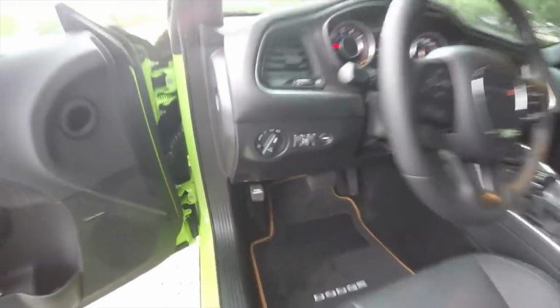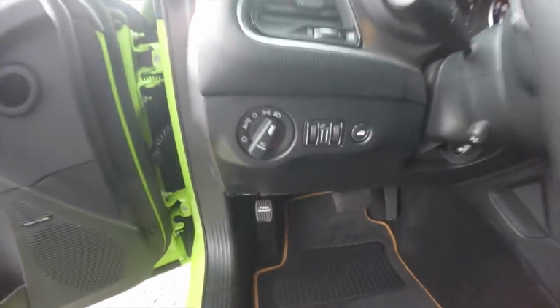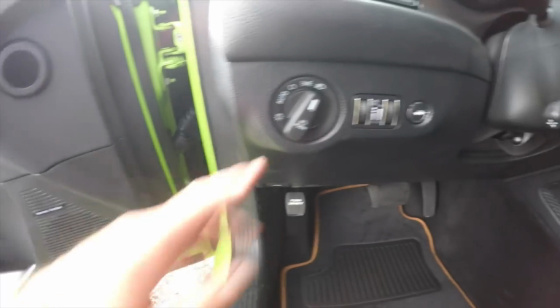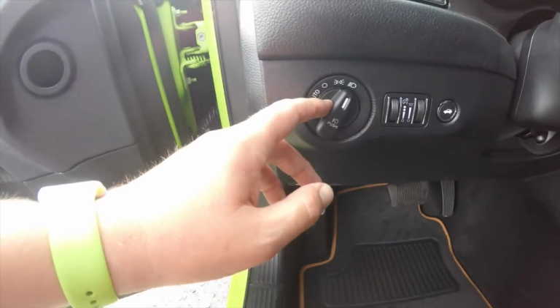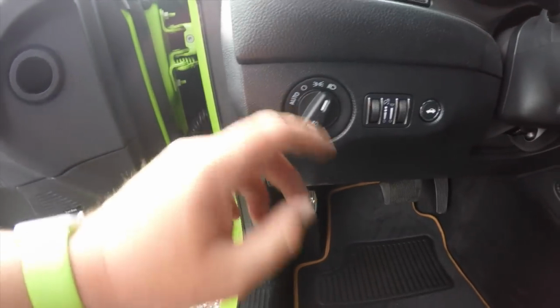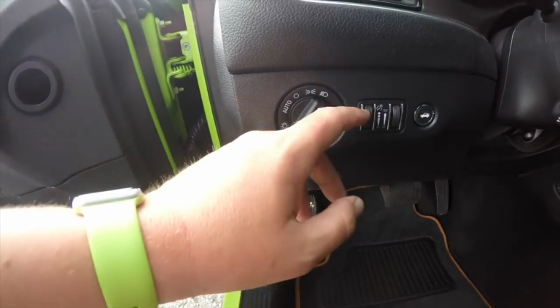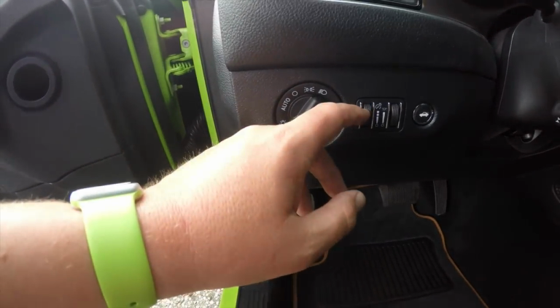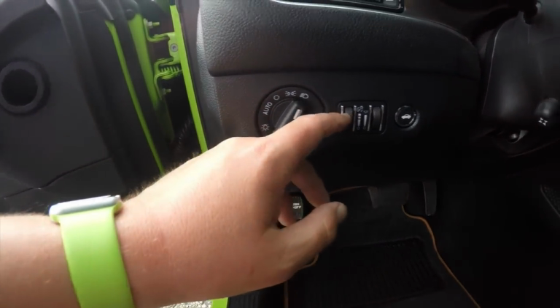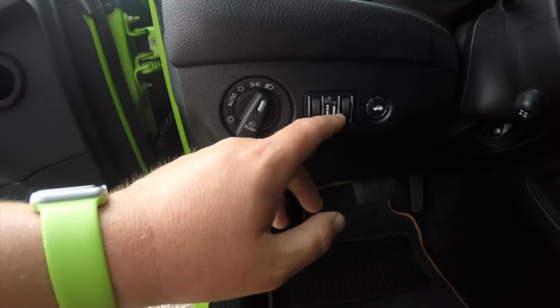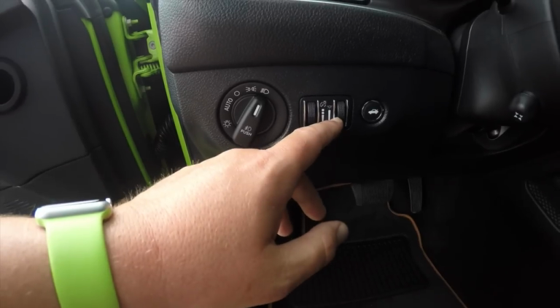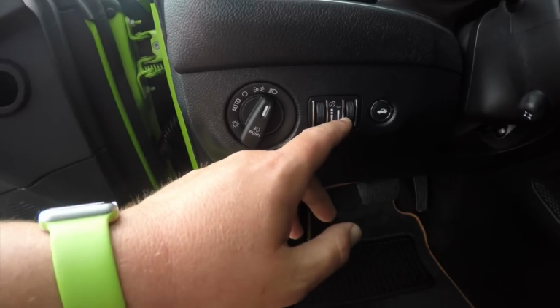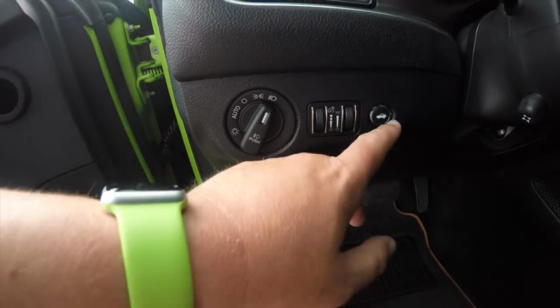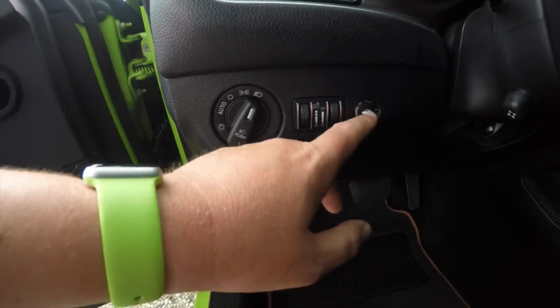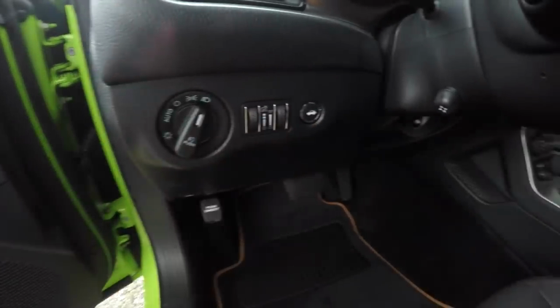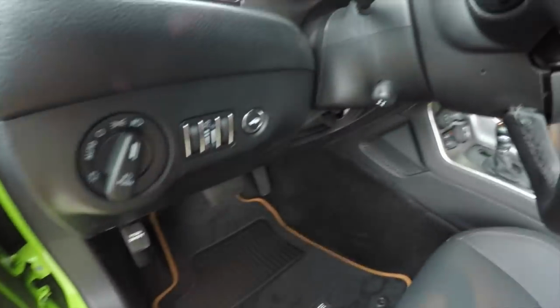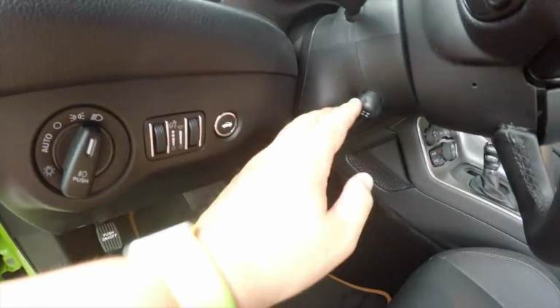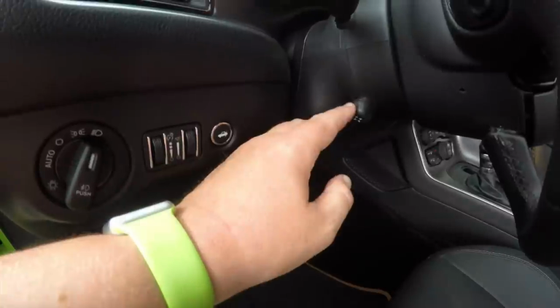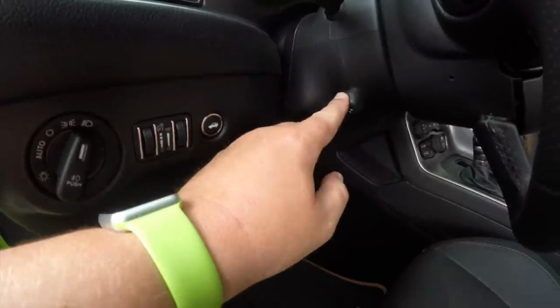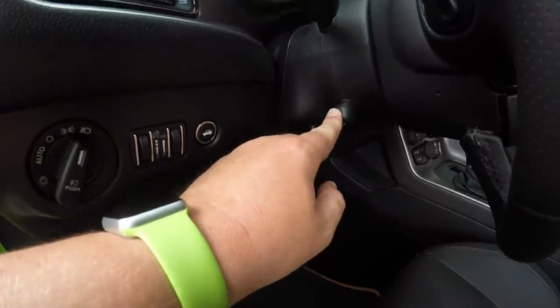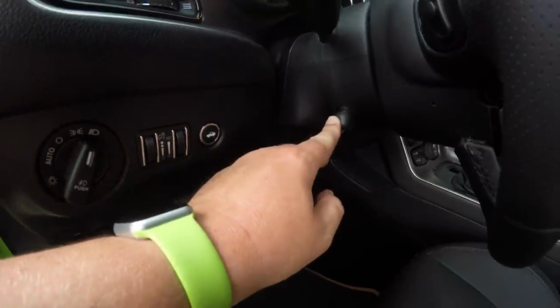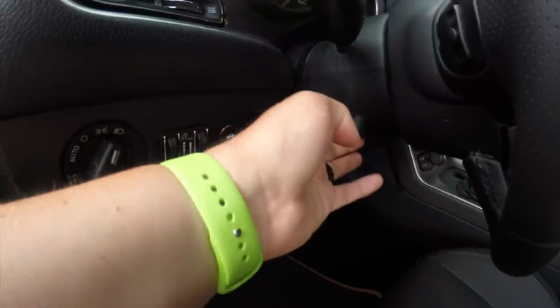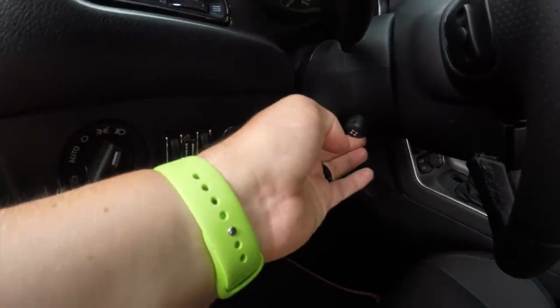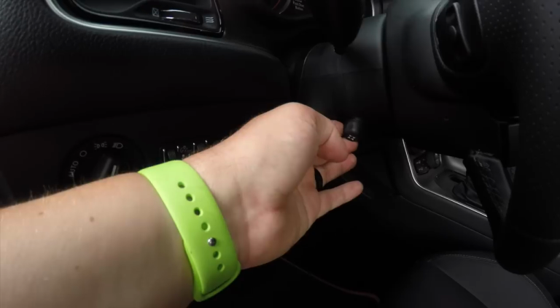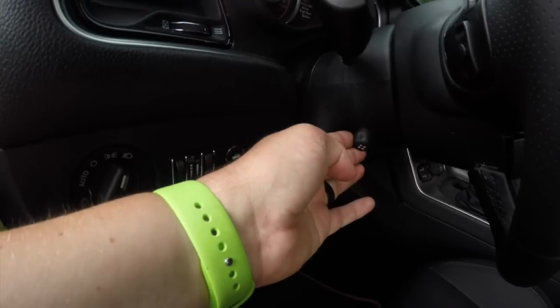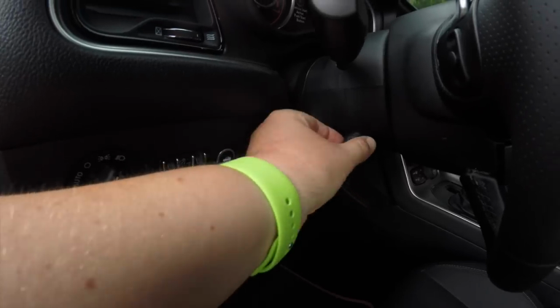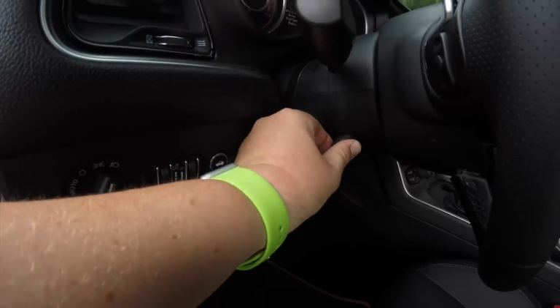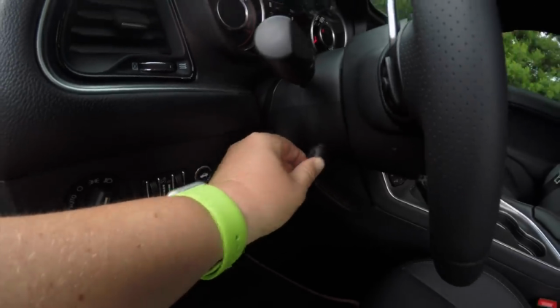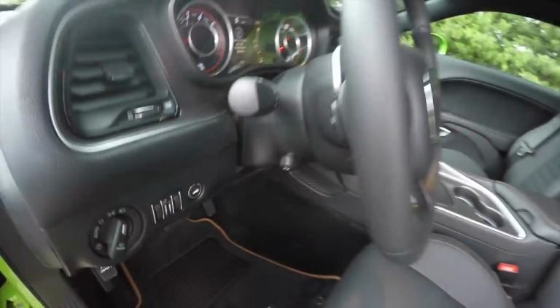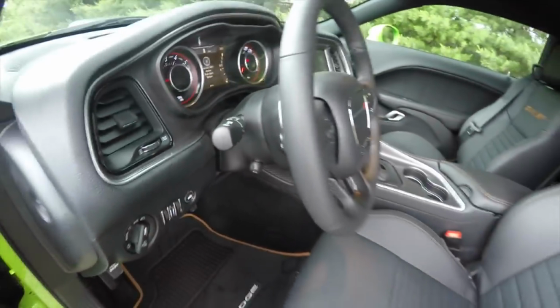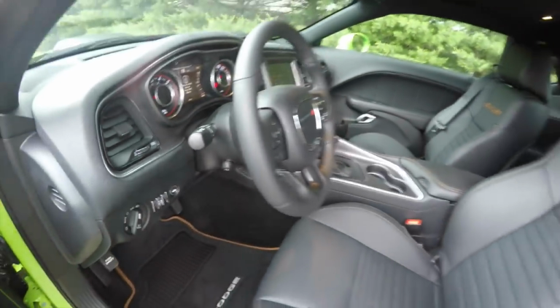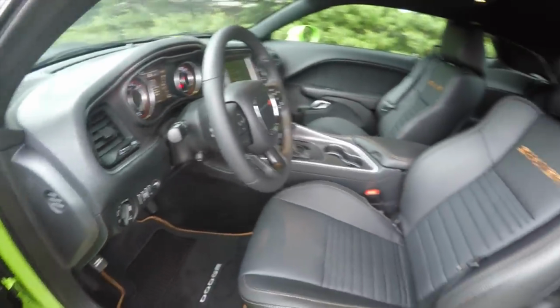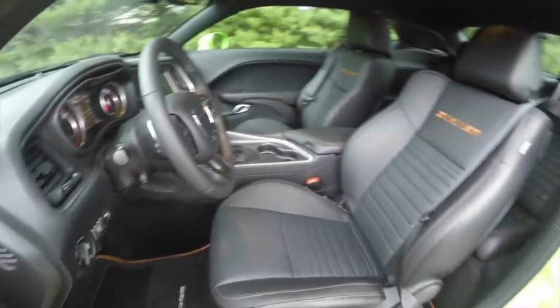This vehicle is equipped with automatic headlamps and fog lamps. You have your instrument panel dimmer, ambient light dimmer, remote trunk release, and a leather-wrapped power tilt and telescoping steering wheel with integrated audio controls.